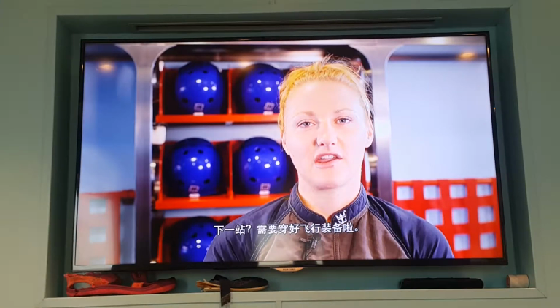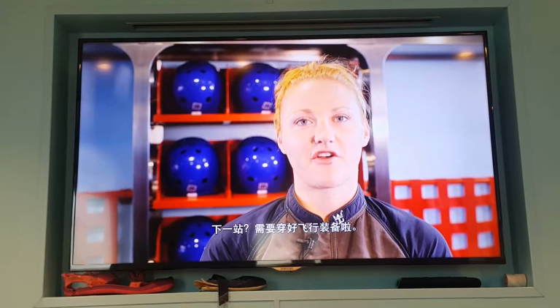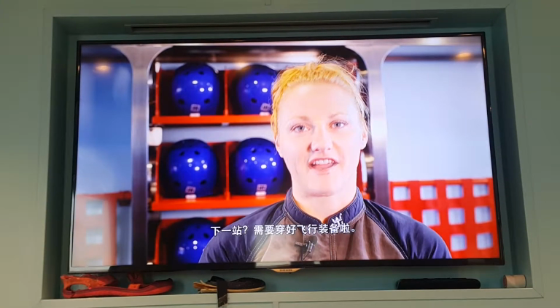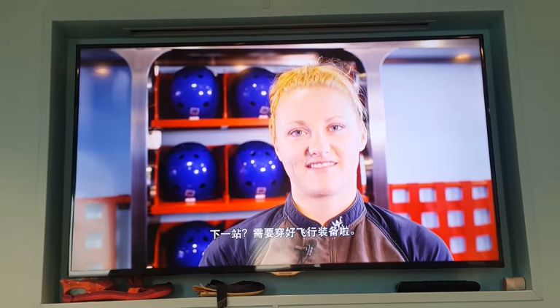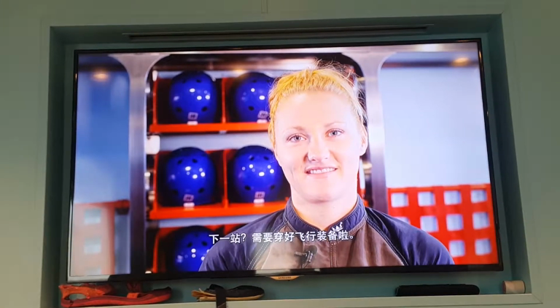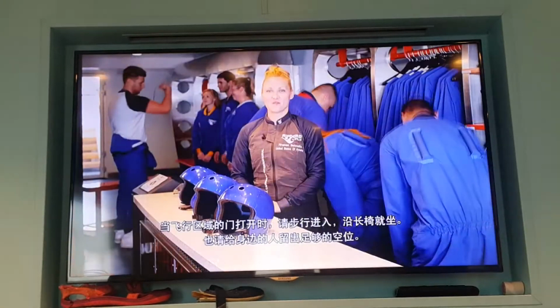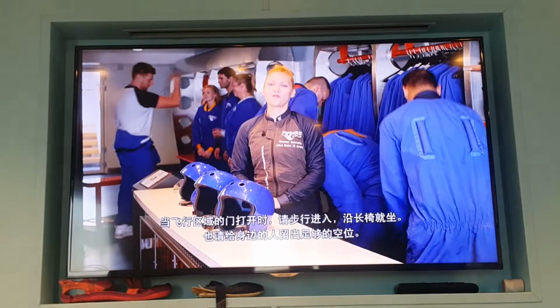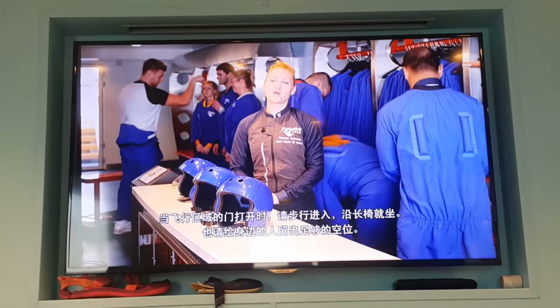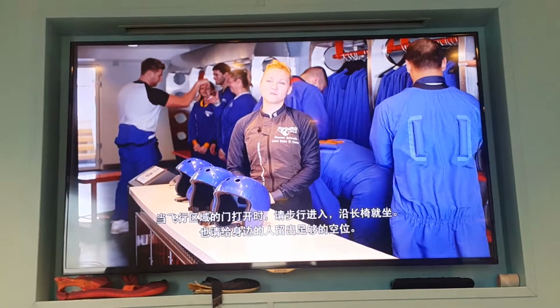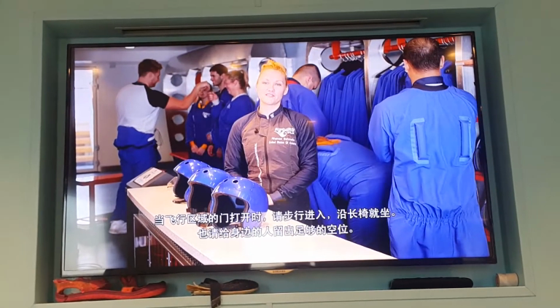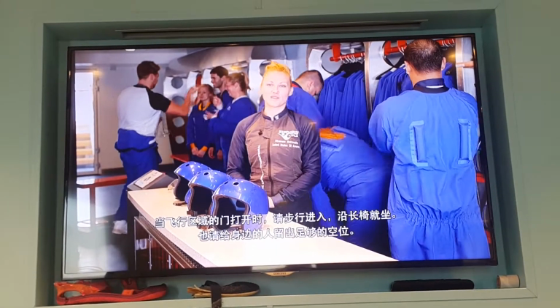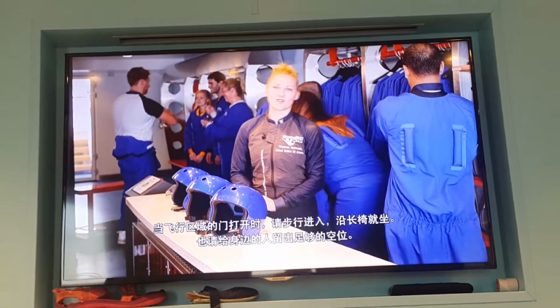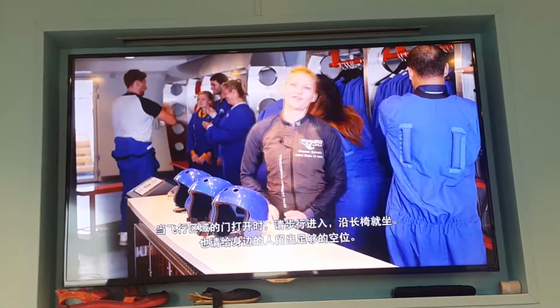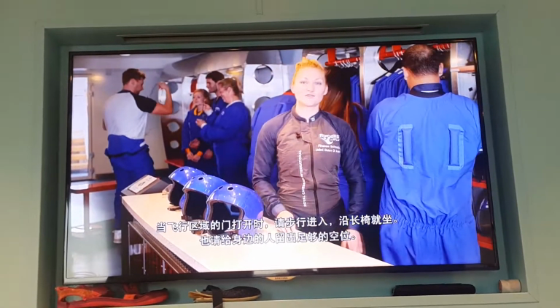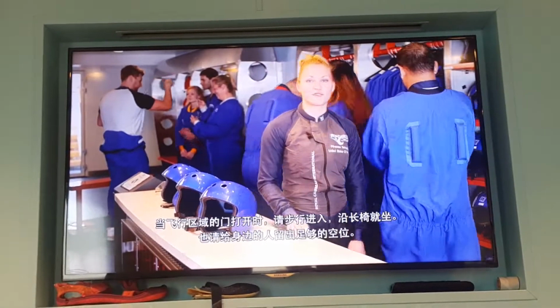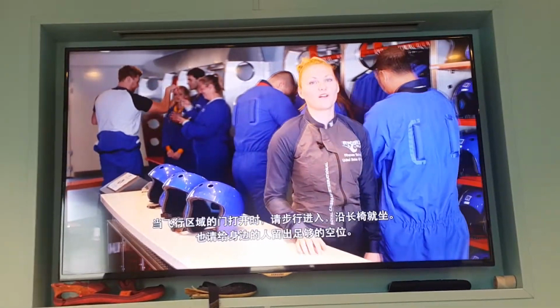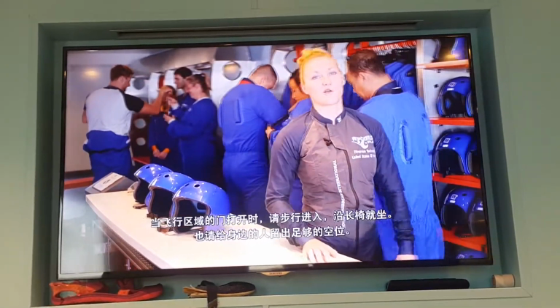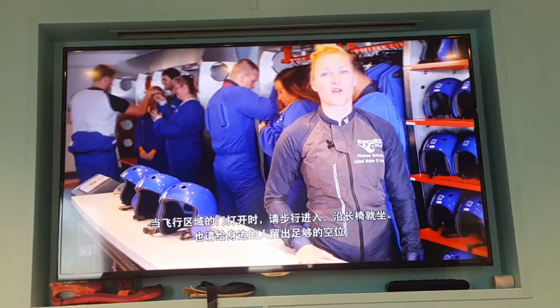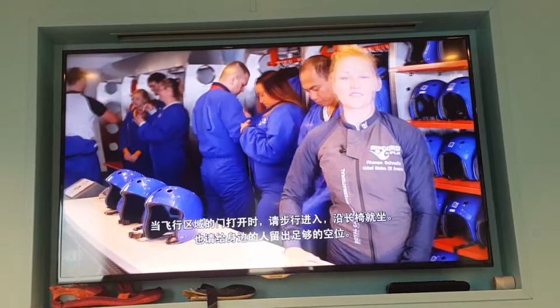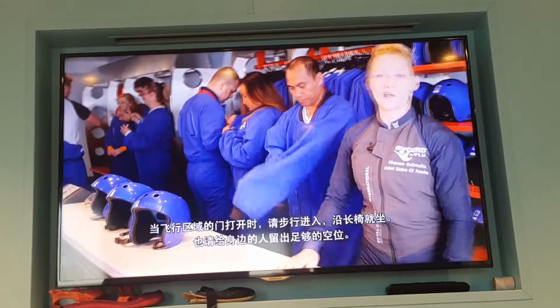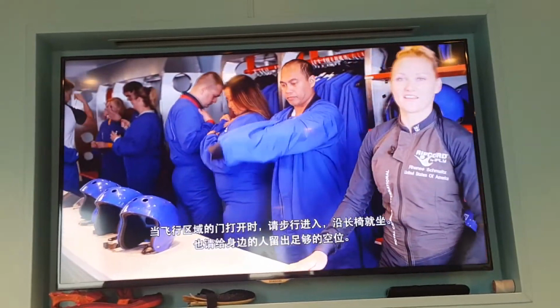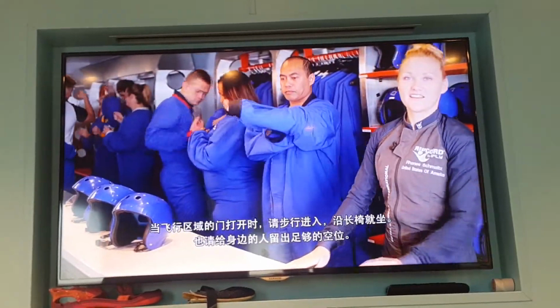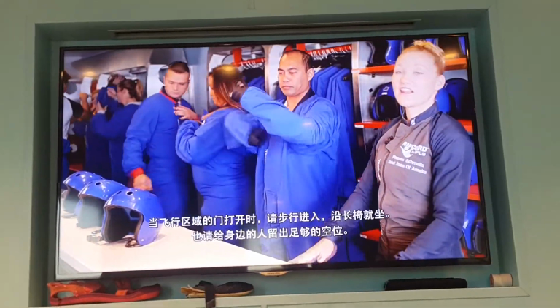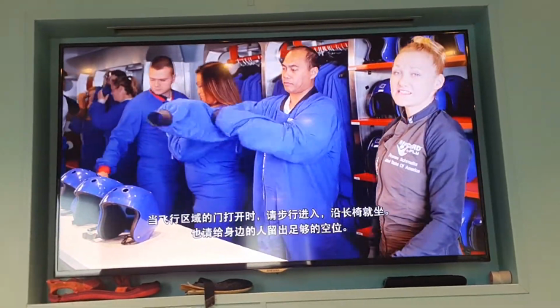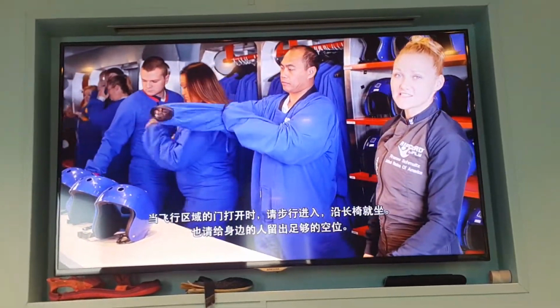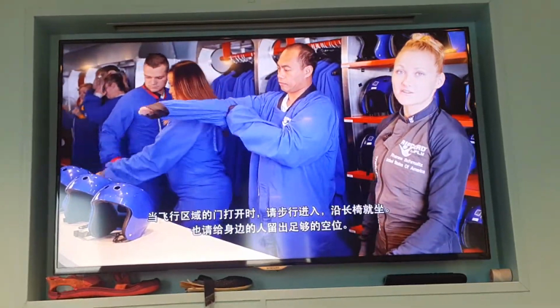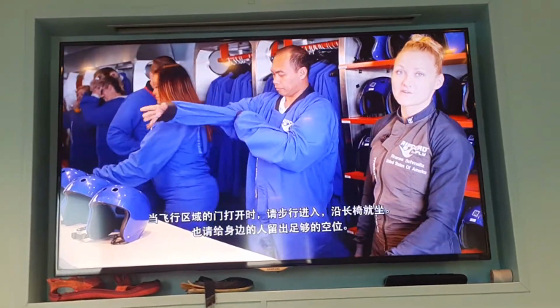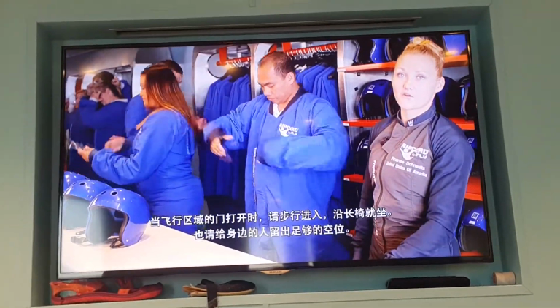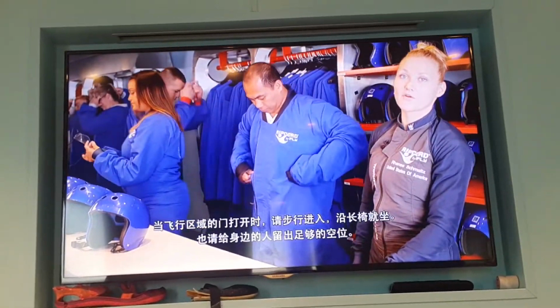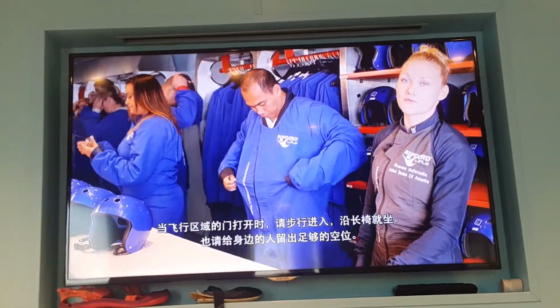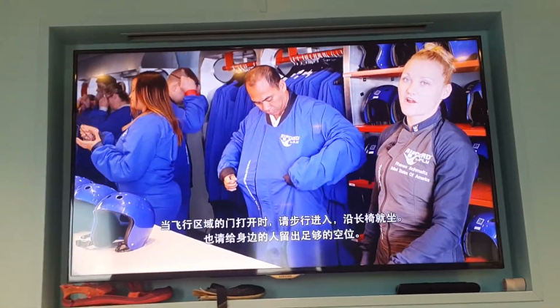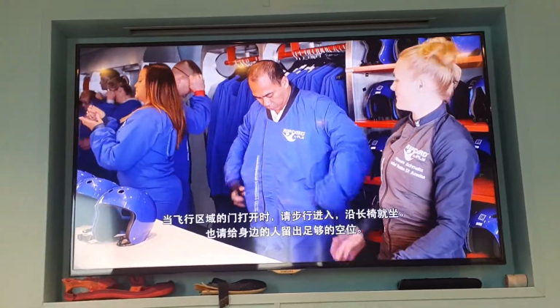Next up, we'll get geared for our flight. Part of your Ripcord experience is making sure that your flight suit fits well along with your goggles and helmet. If you need any assistance, please ask one of your Ripcord team members for help.